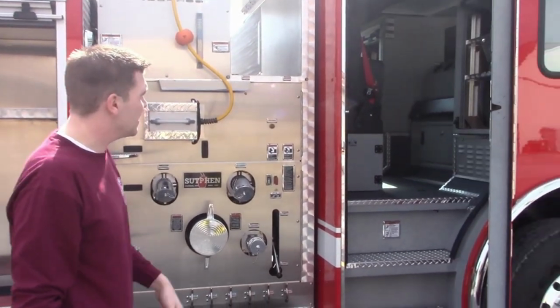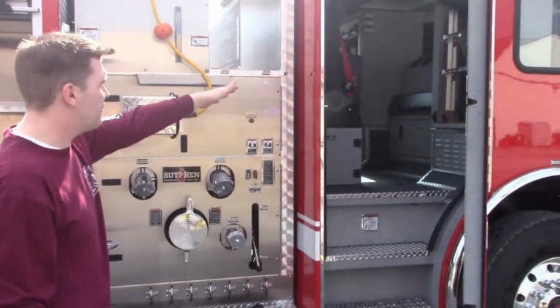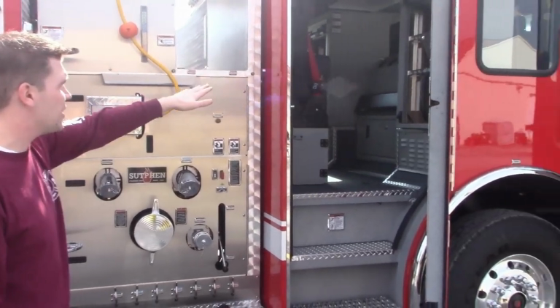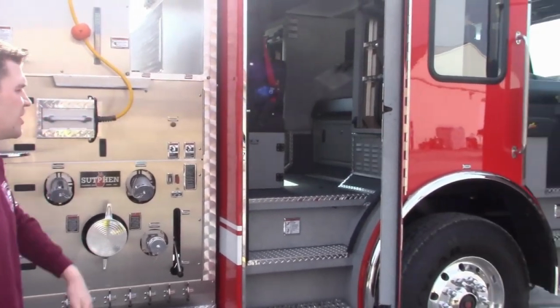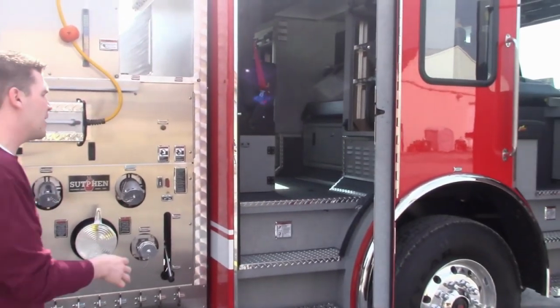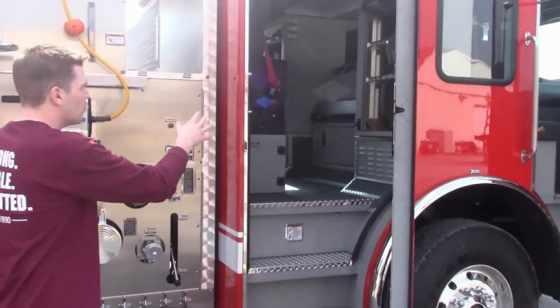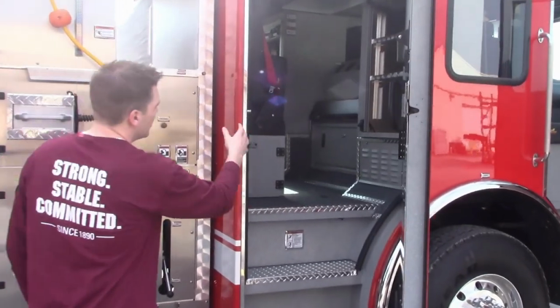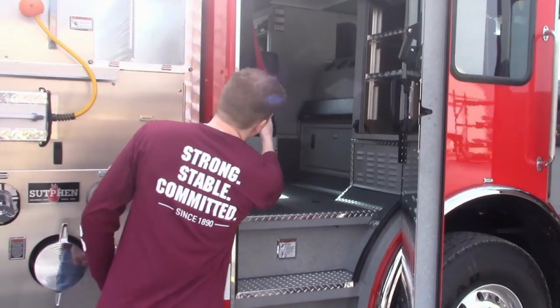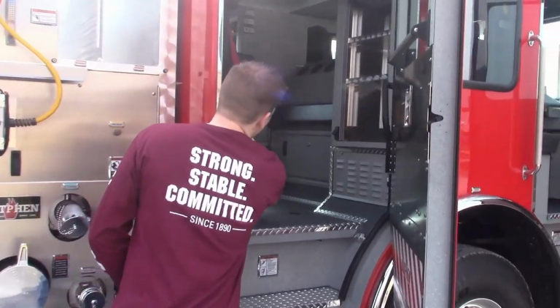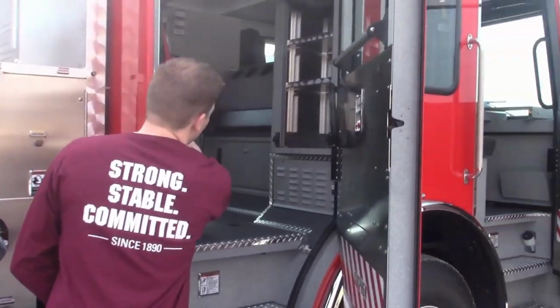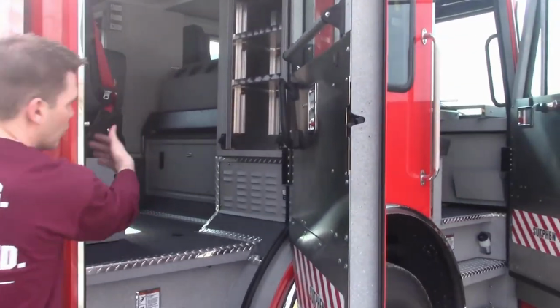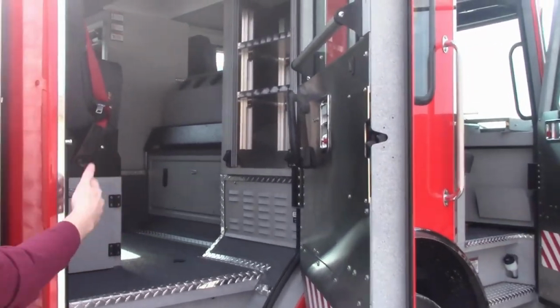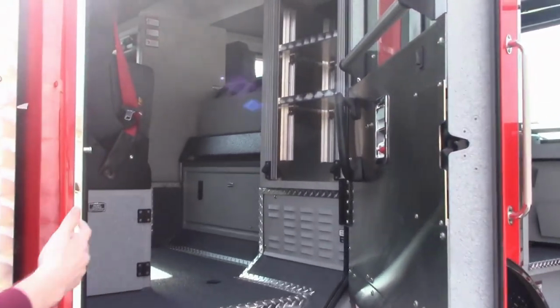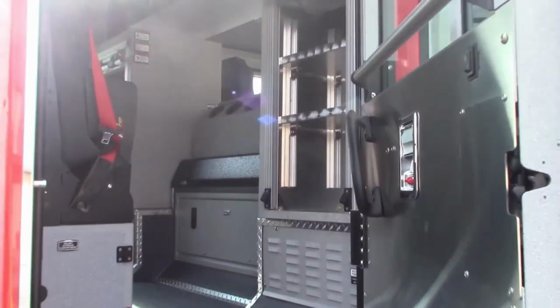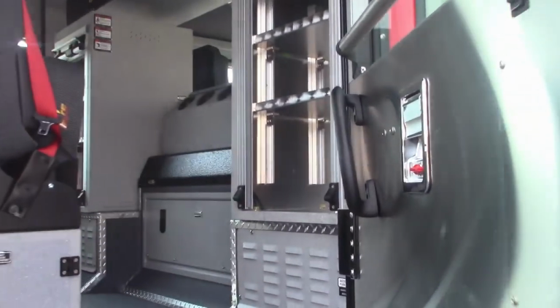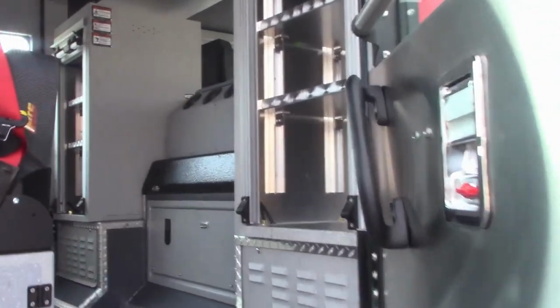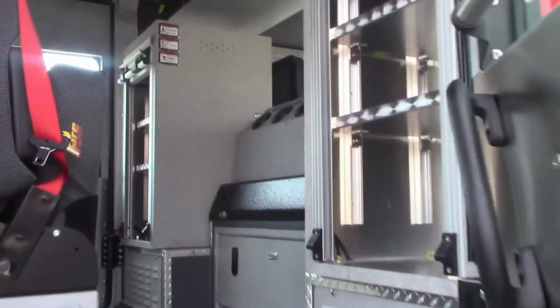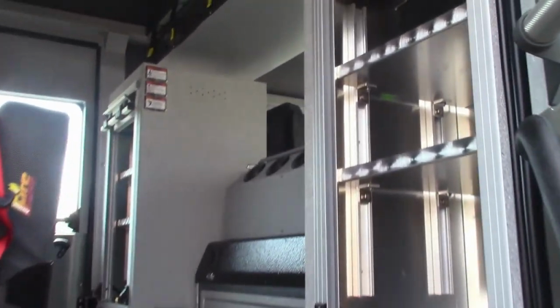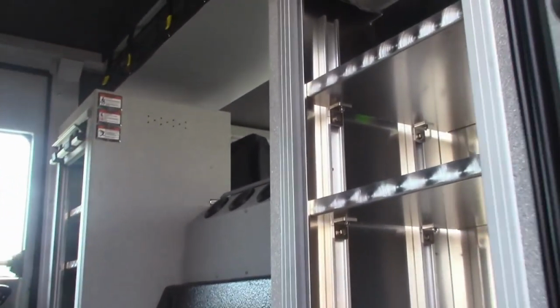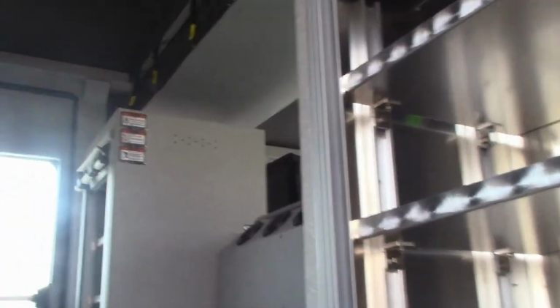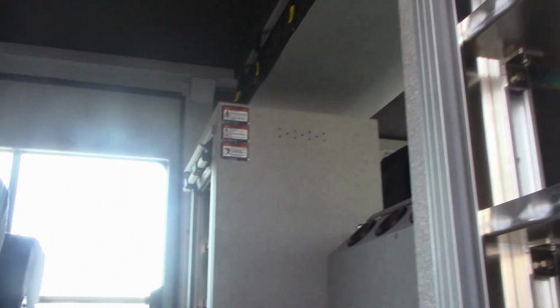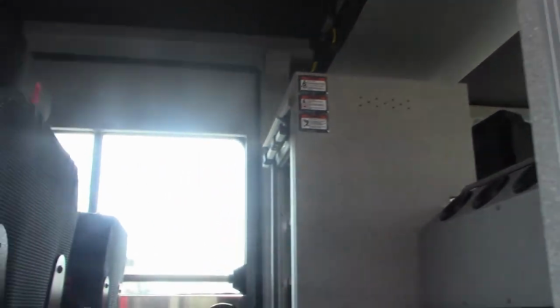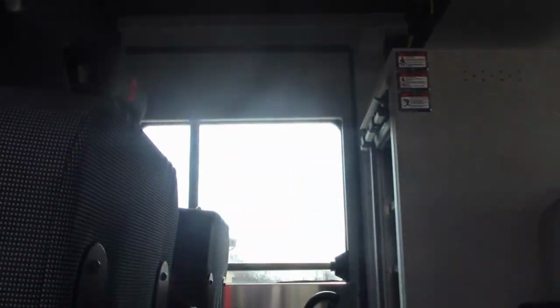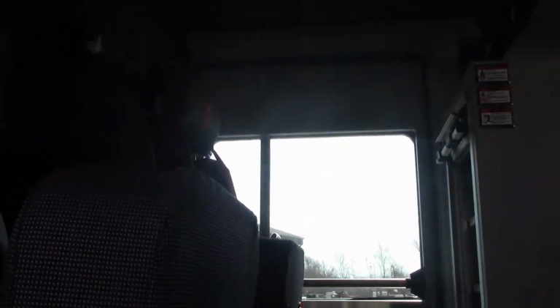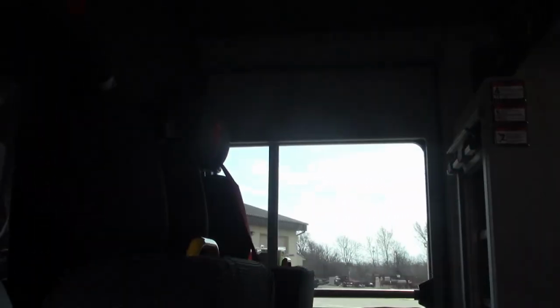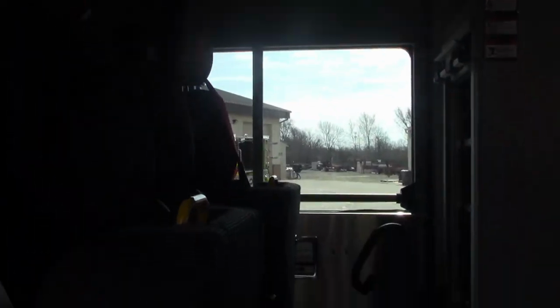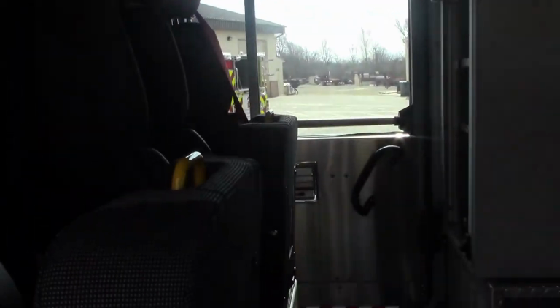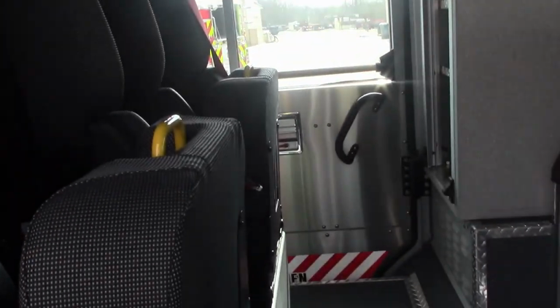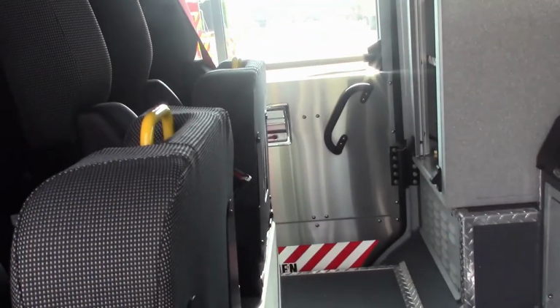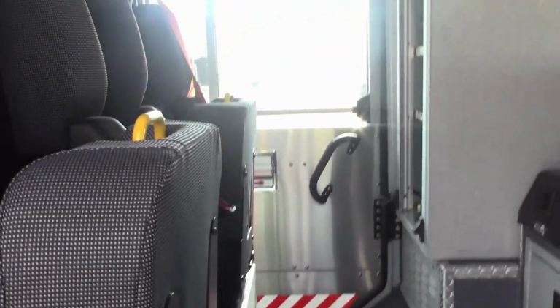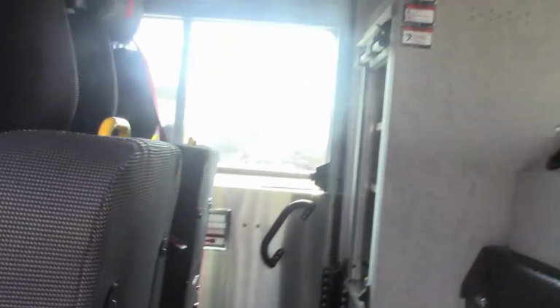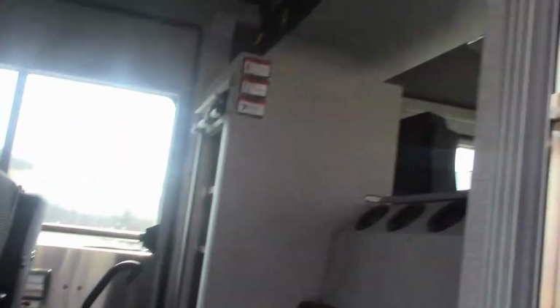In the 56 inch cab, they went with two rear forward facing seats and two EMS cabinets as well. They also went with the raised roof storage with the netting.